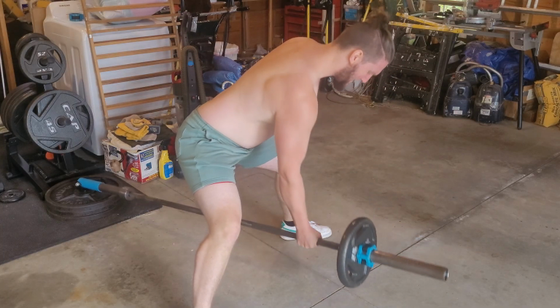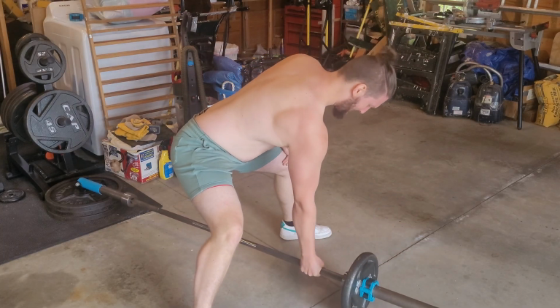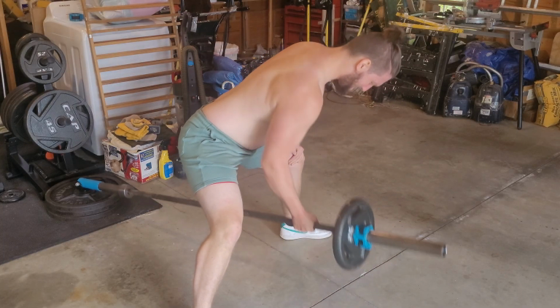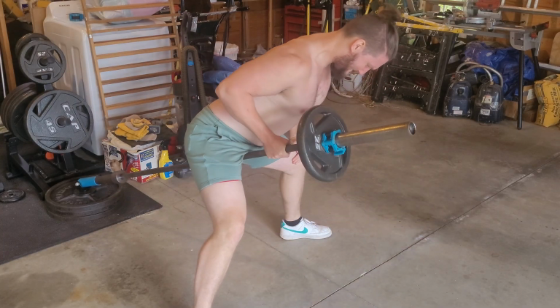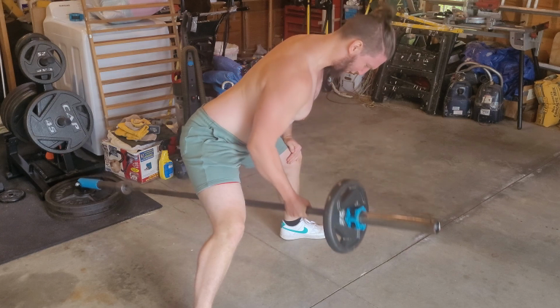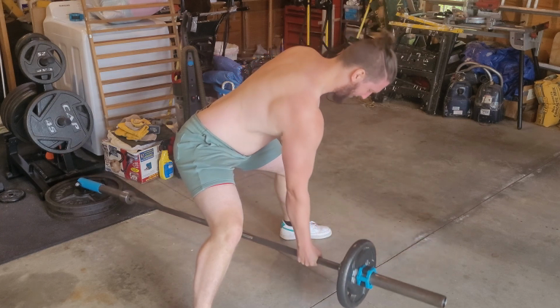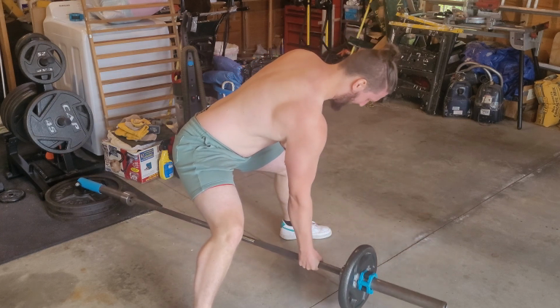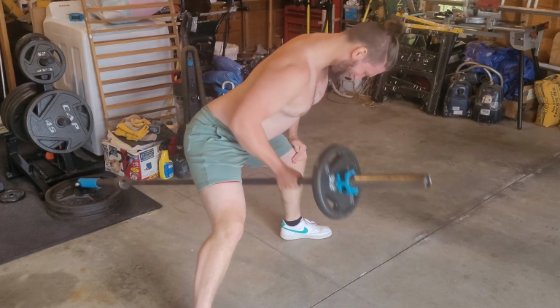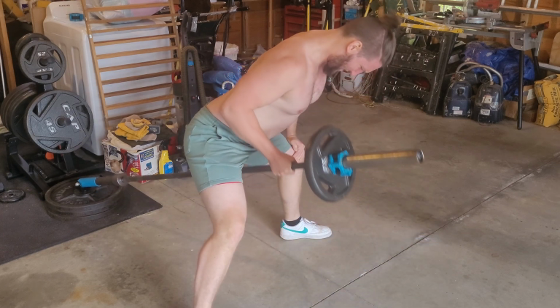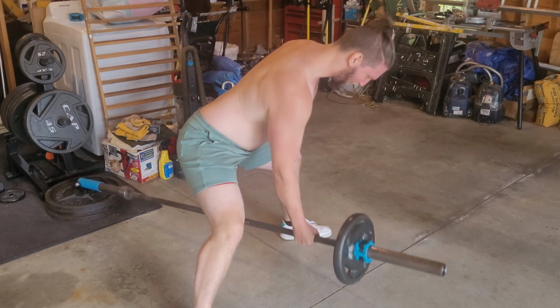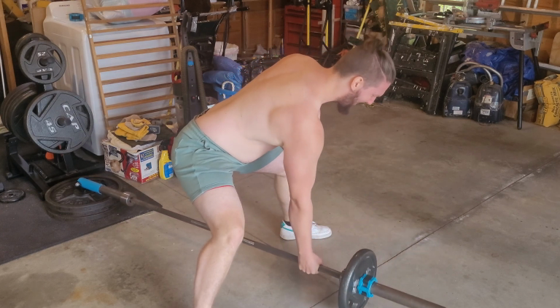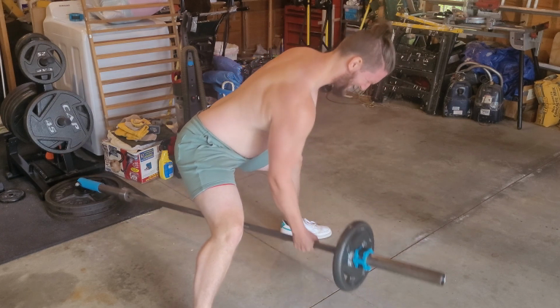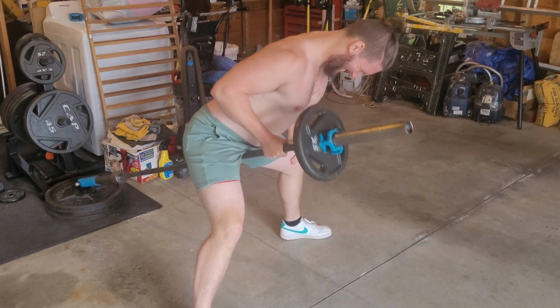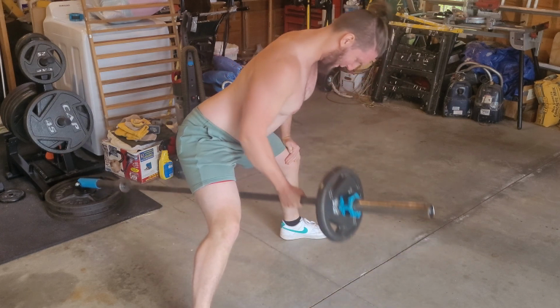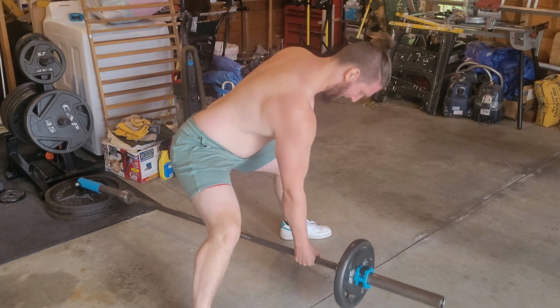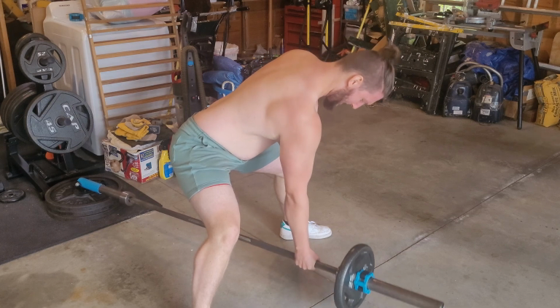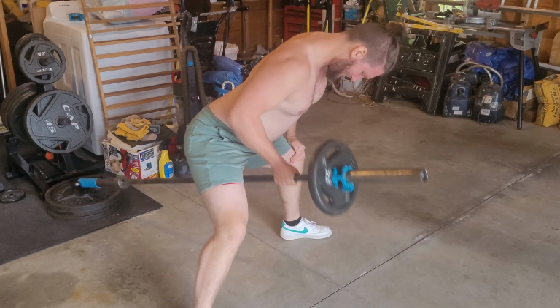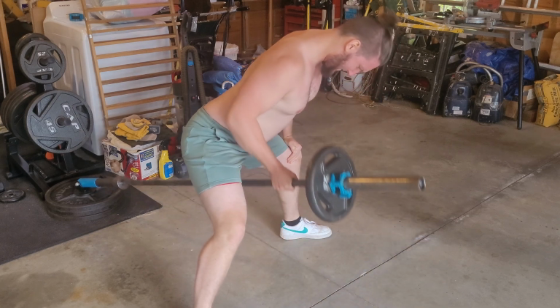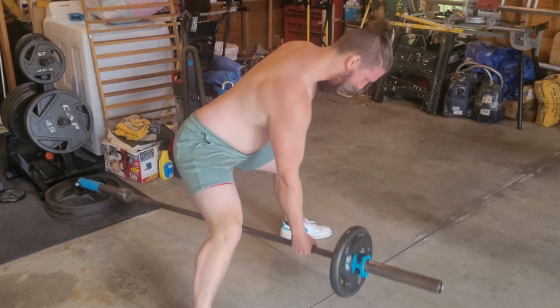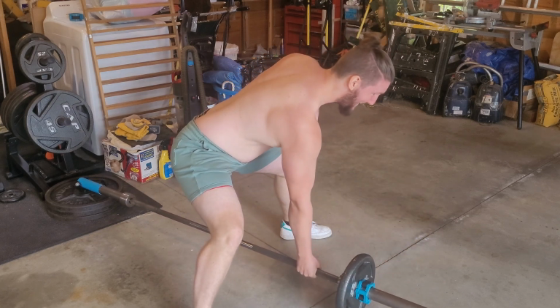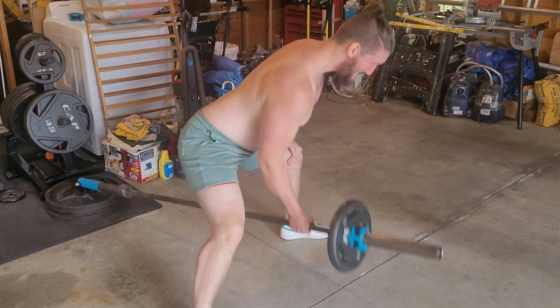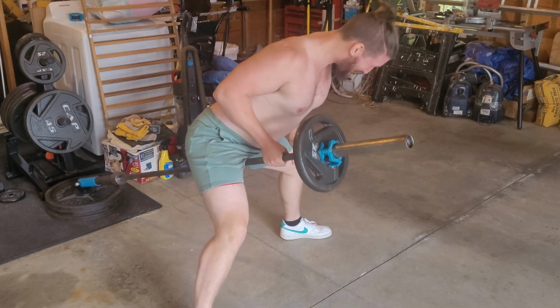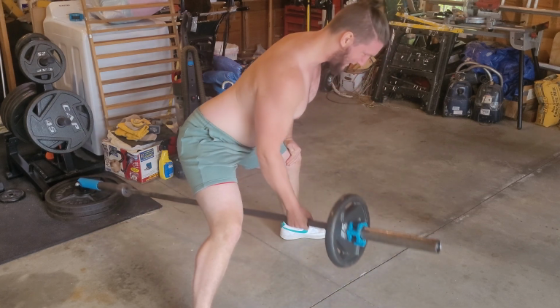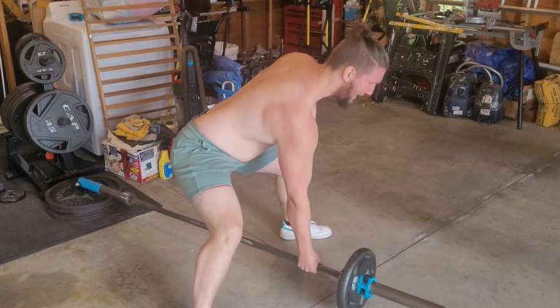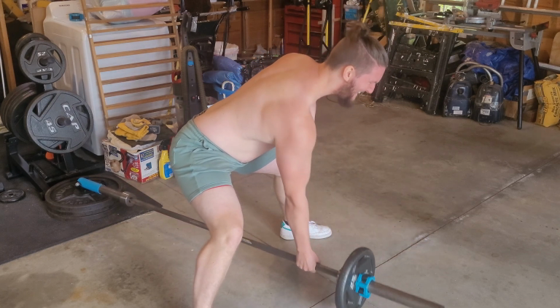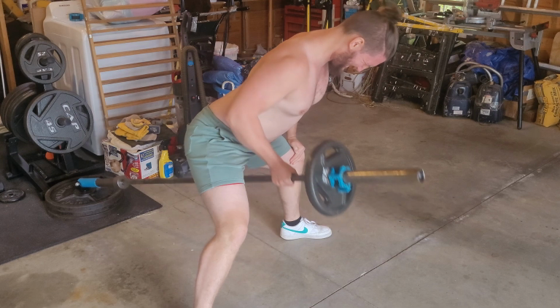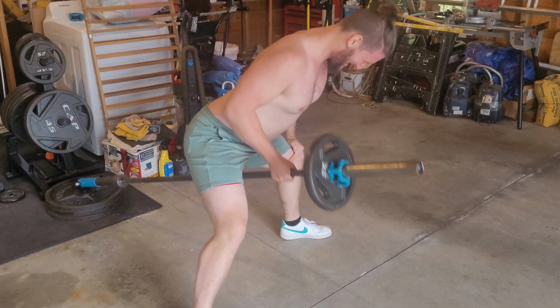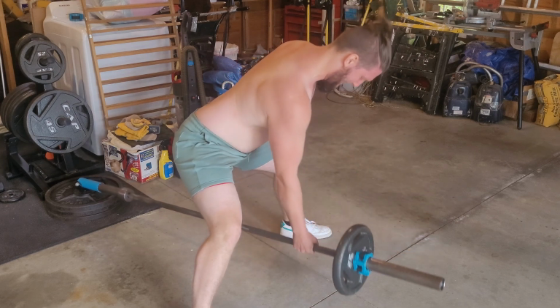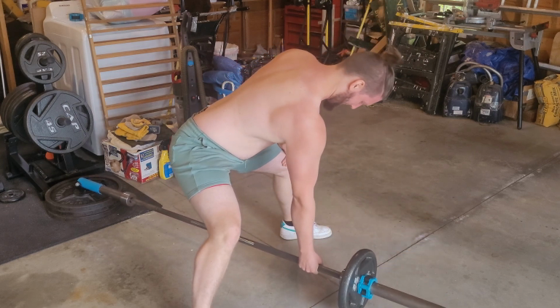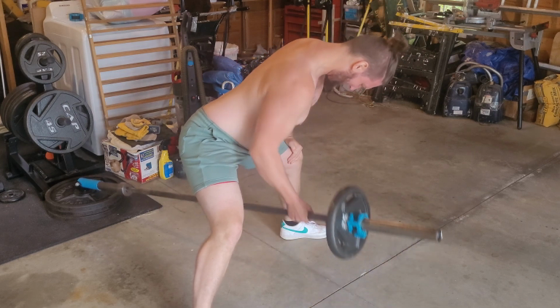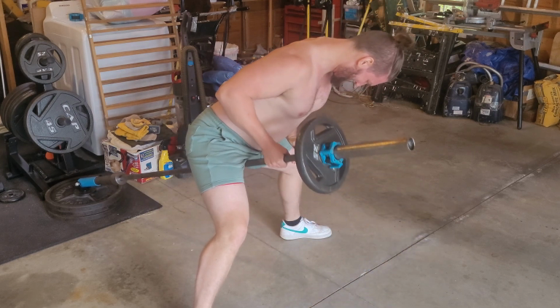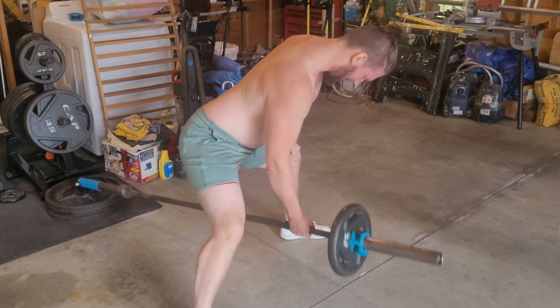Especially when it's freezing cold out, it just feels good to be stupid and make it even colder. It's always just a good time to bring out your inner Wim Hof. So then I'll finish off the workout with some sort of back movement like these landmine rows.